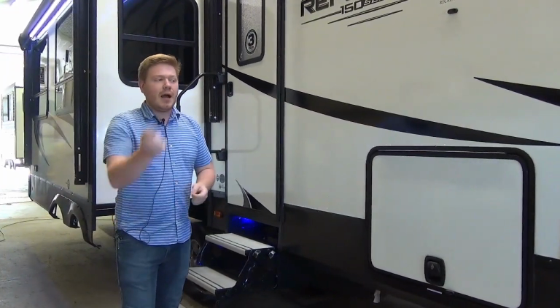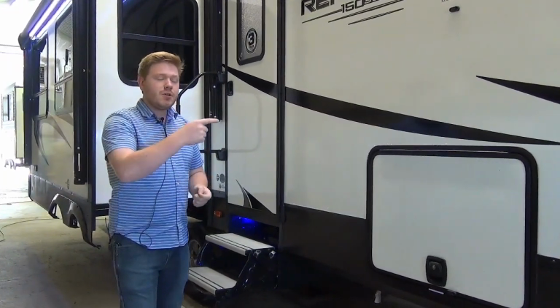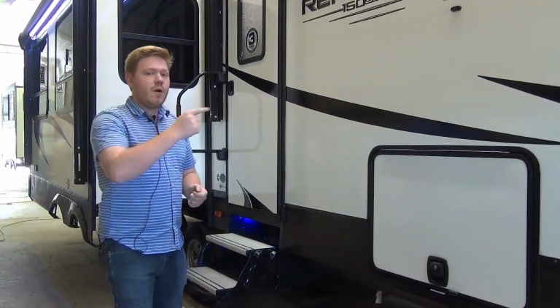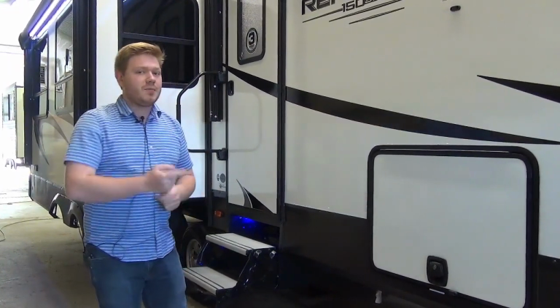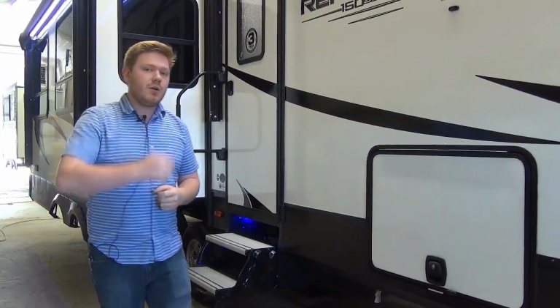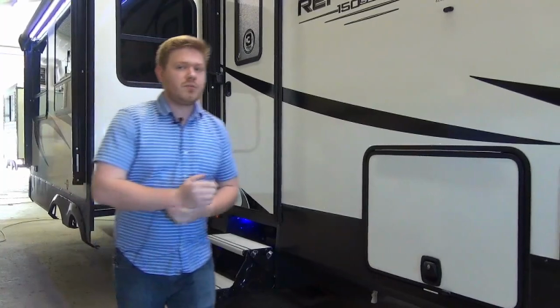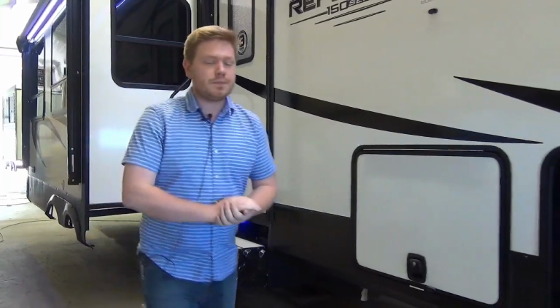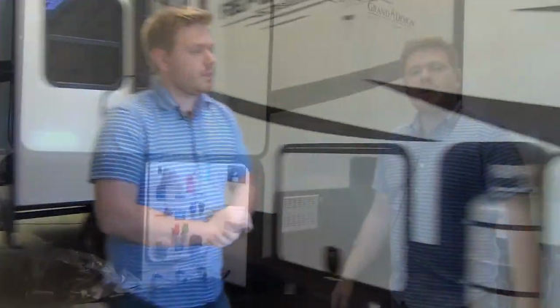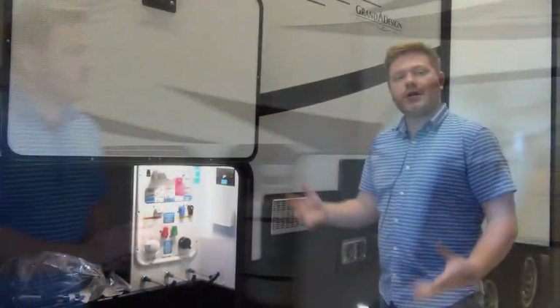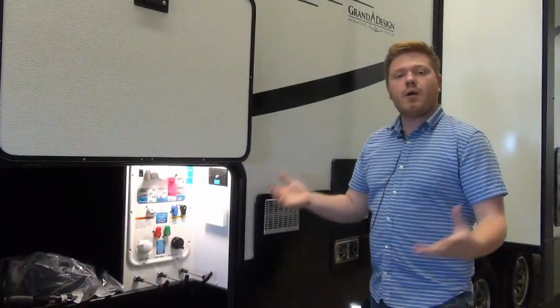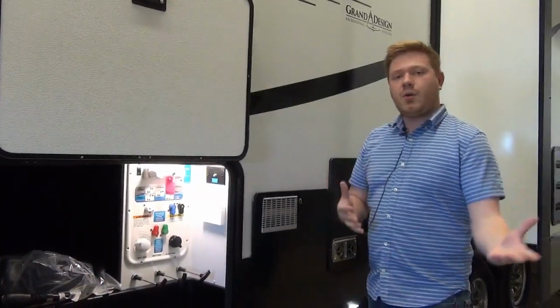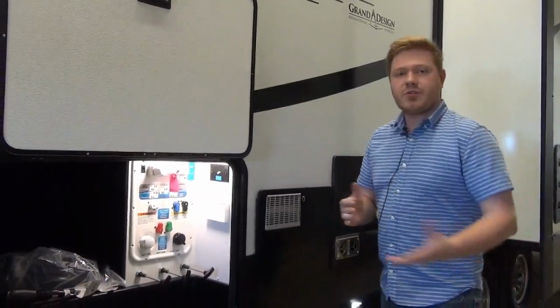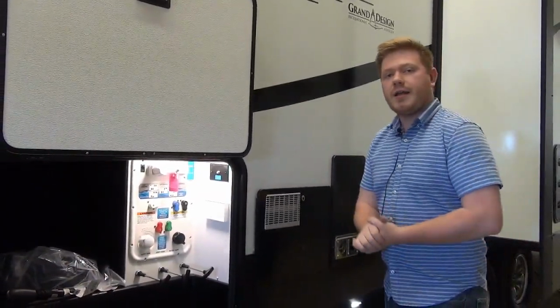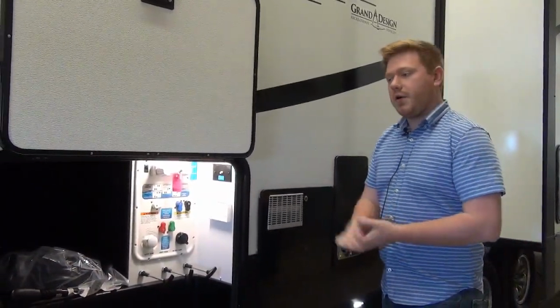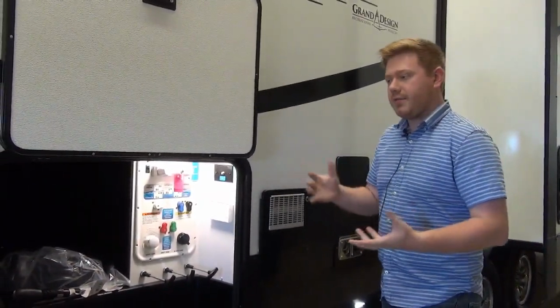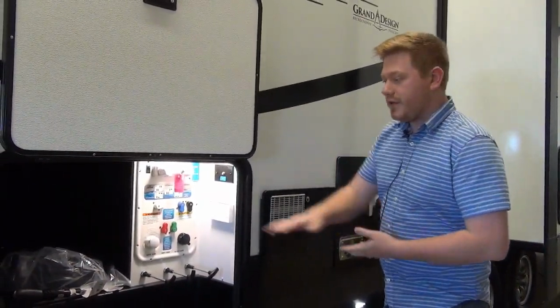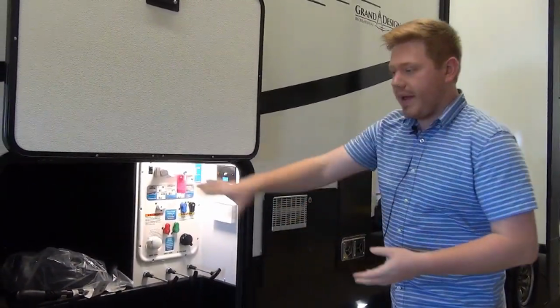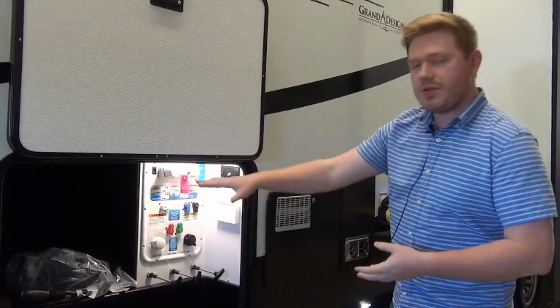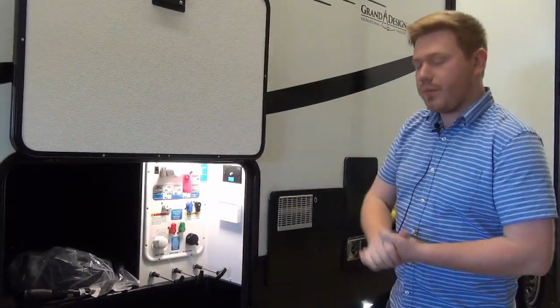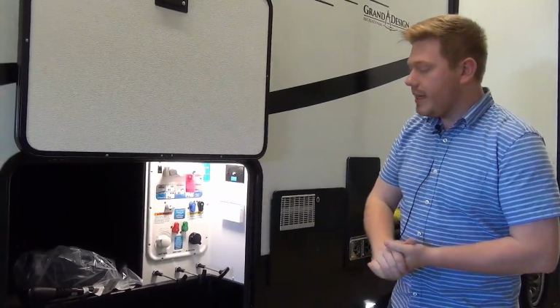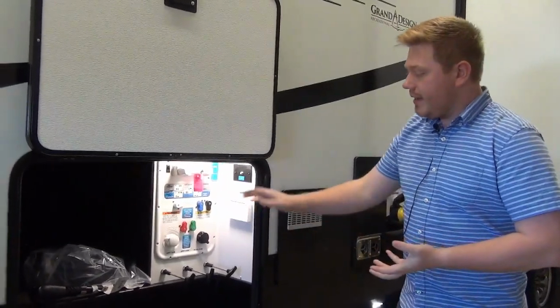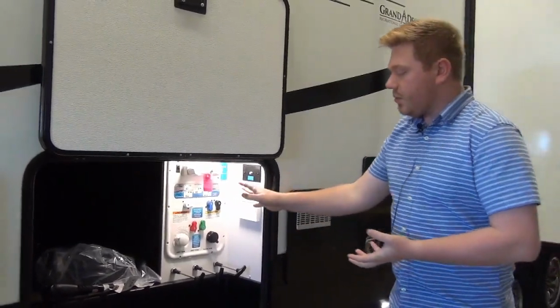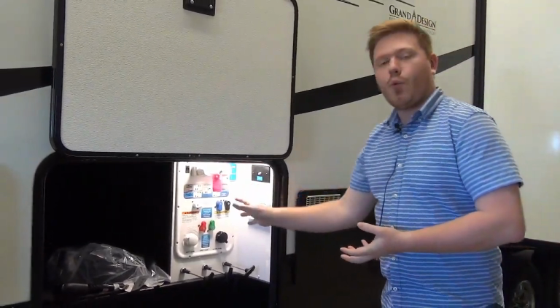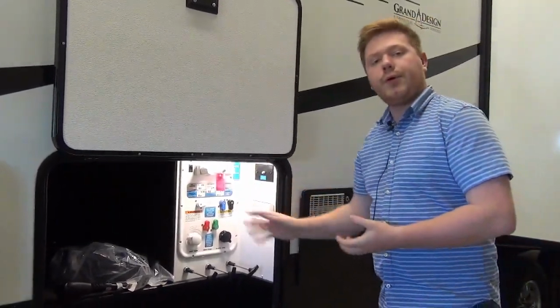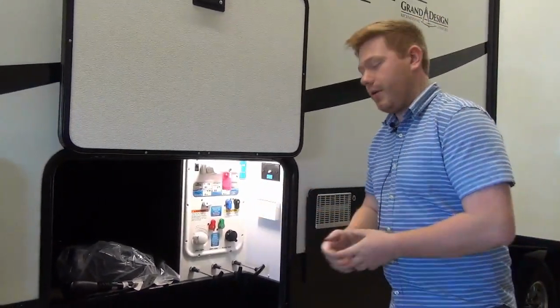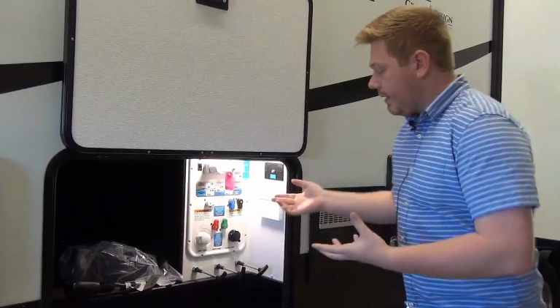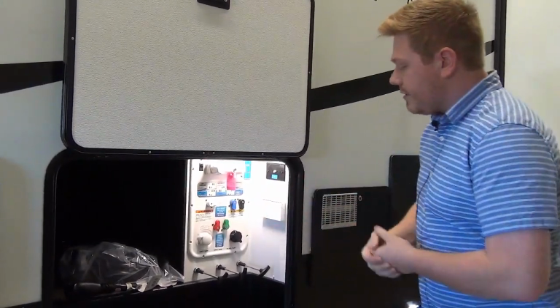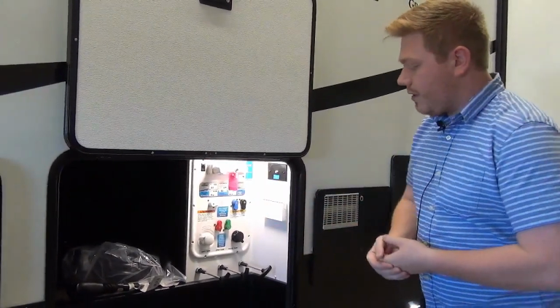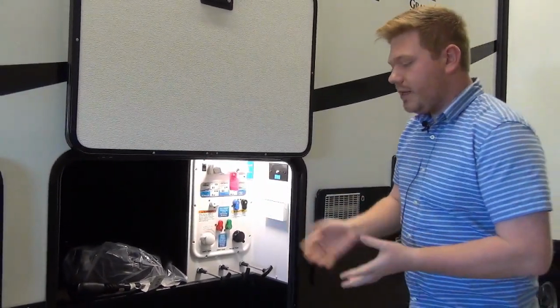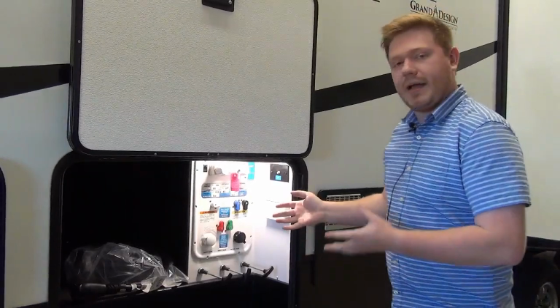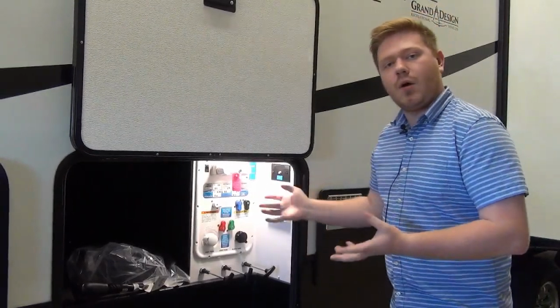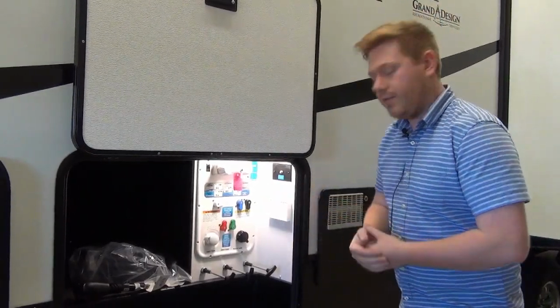Now I want to show you the water hookups. Here we are on the driver's side of the coach at the front. This is our pass-through storage compartment and this is where all of our water hookups are. They call this their convenience package - their water manifold.